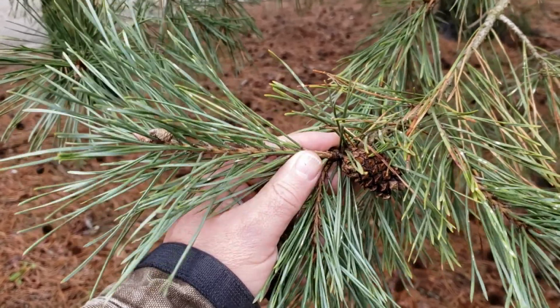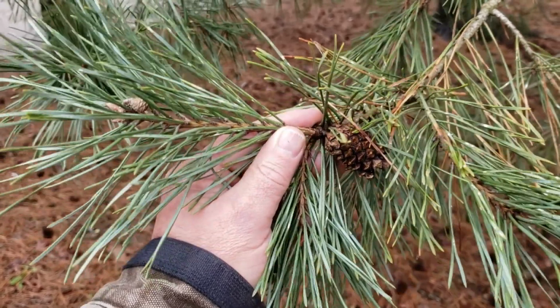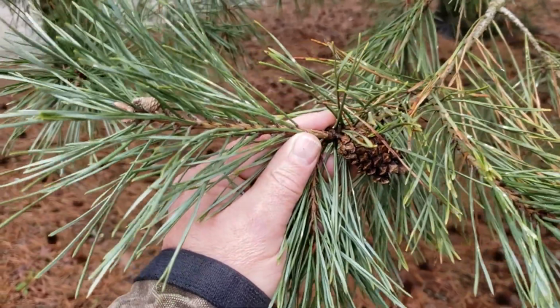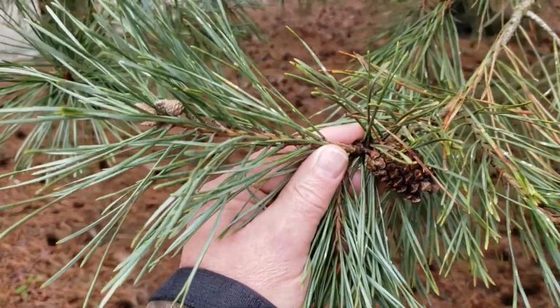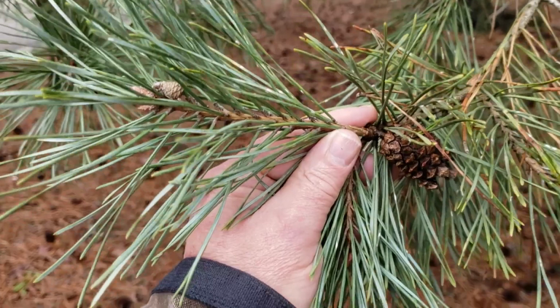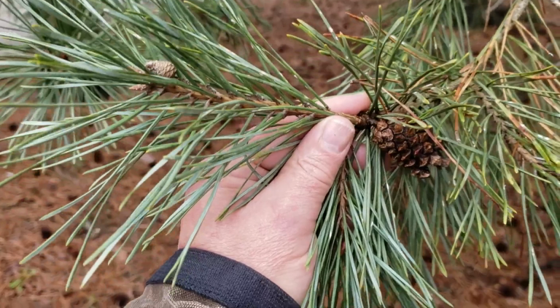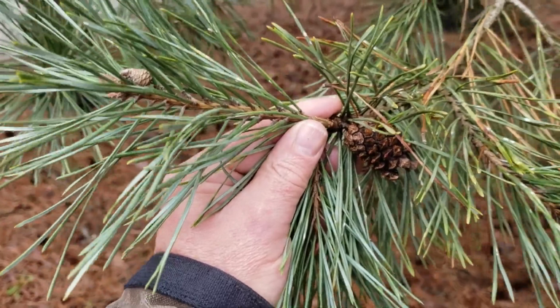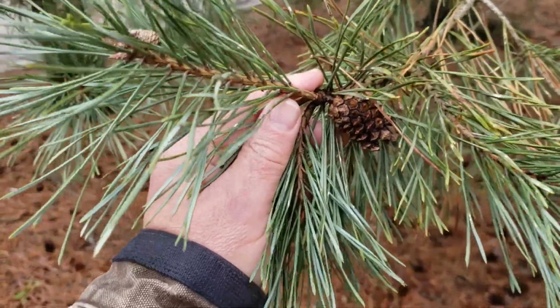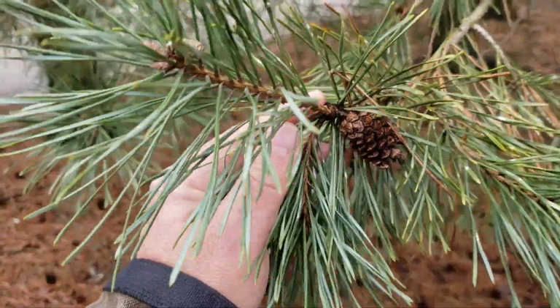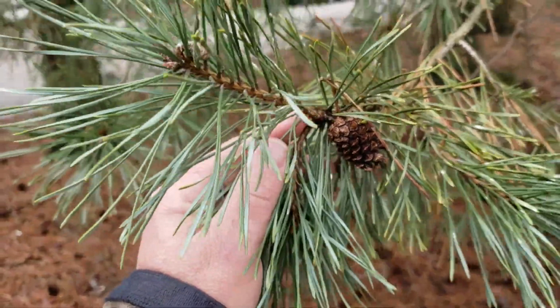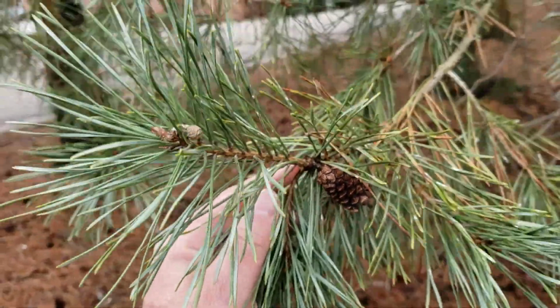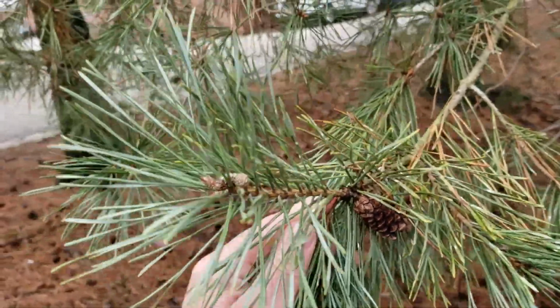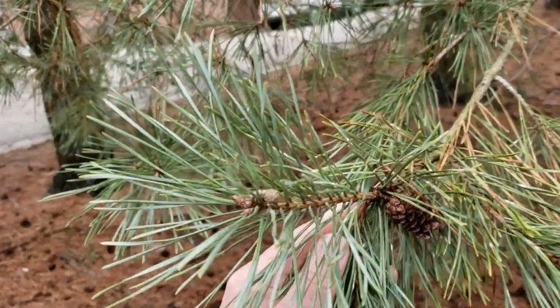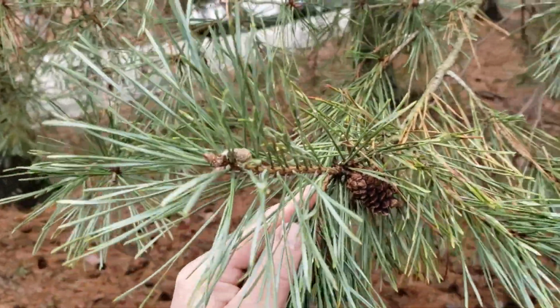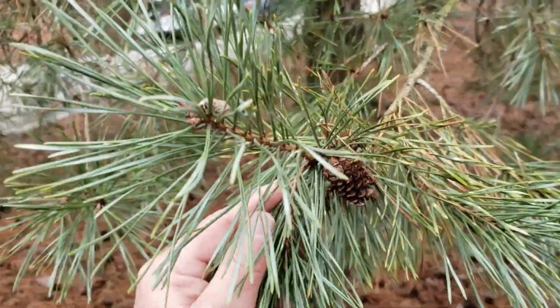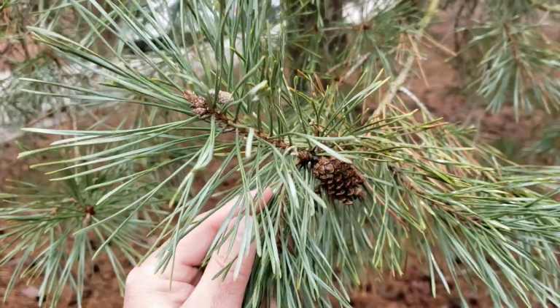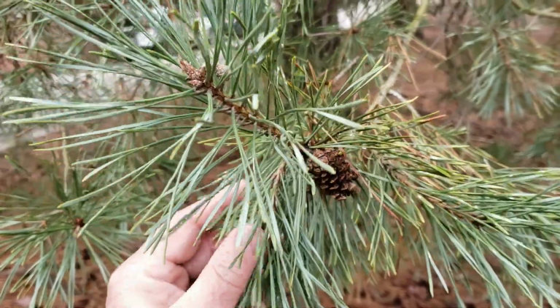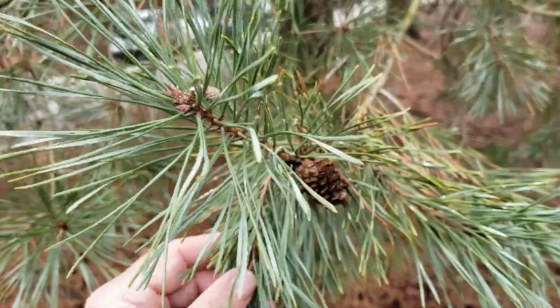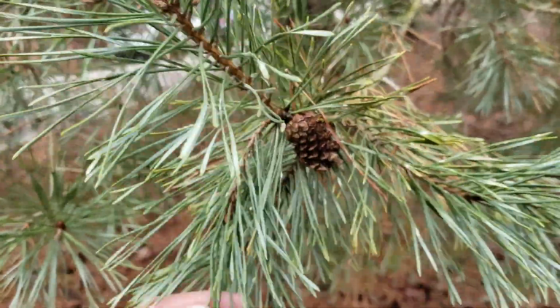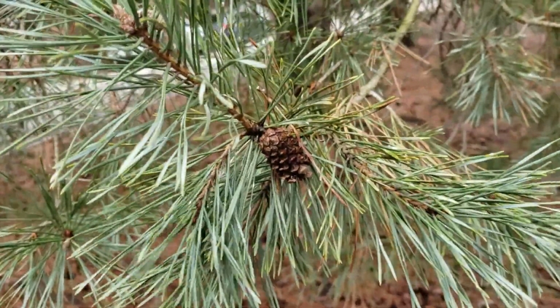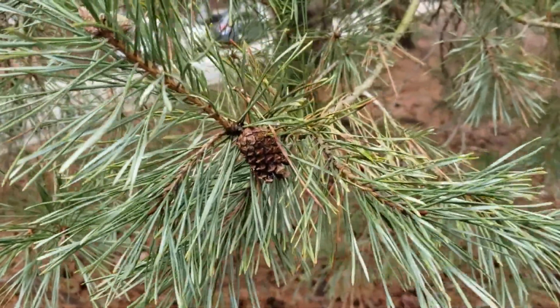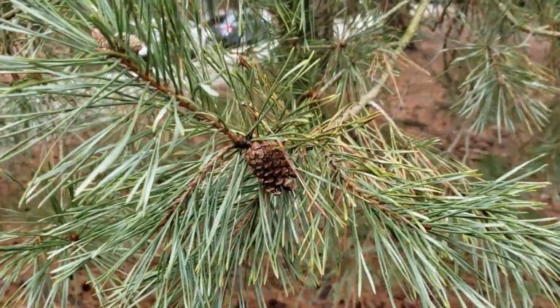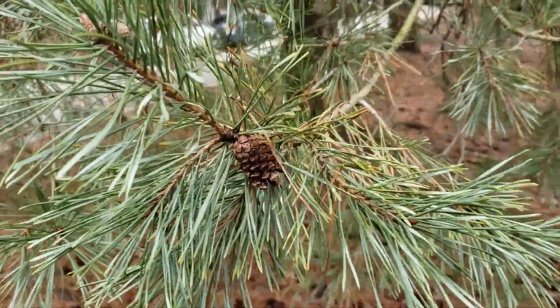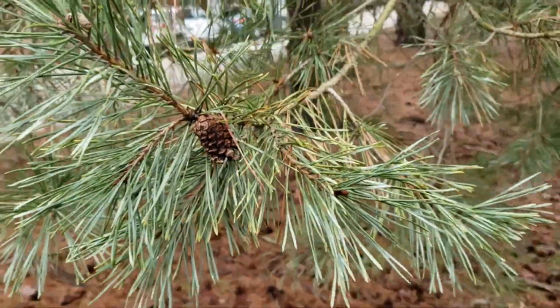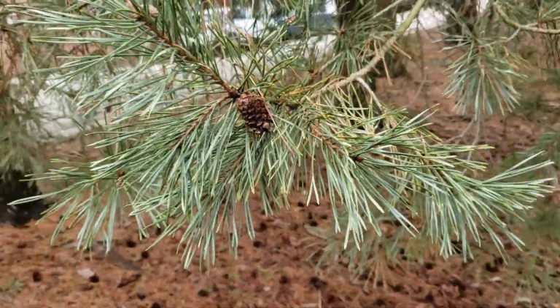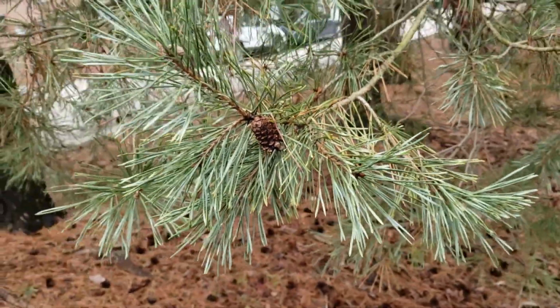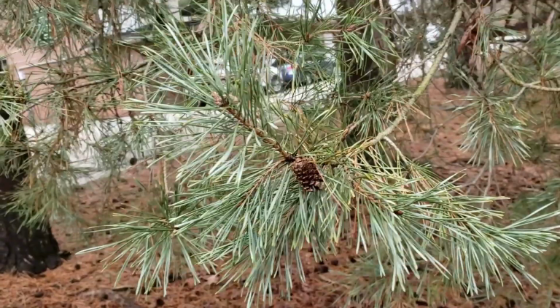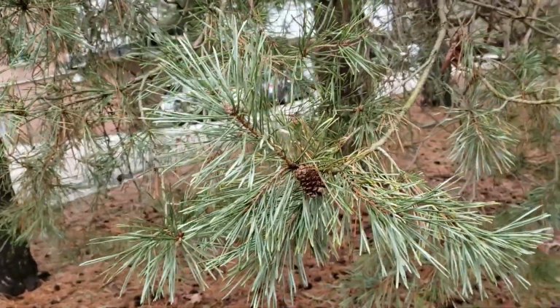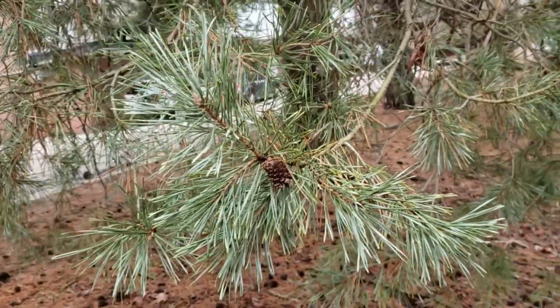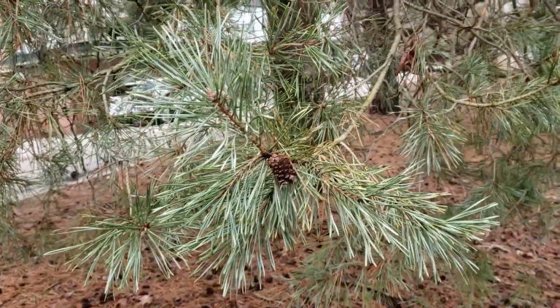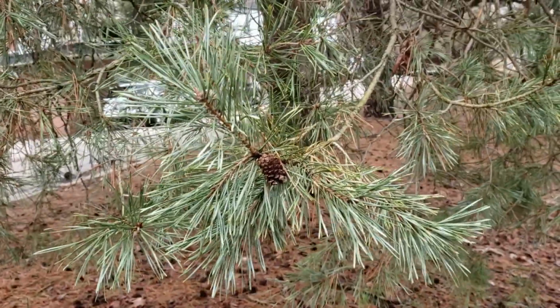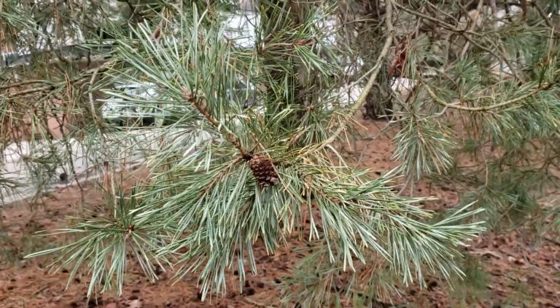Scotch pine has two needles per fascicle. The needles can be anywhere from an inch and a half to almost four inches long, so quite a bit of variation in needle length. There's also a fair amount of variation in needle color, and different selections have been made for Christmas tree growth.